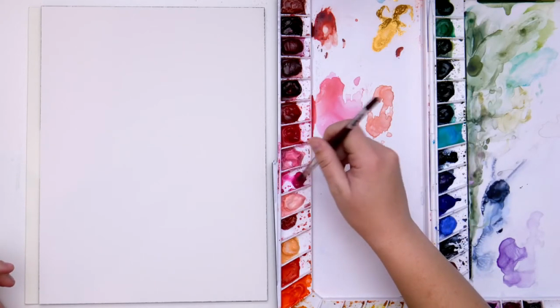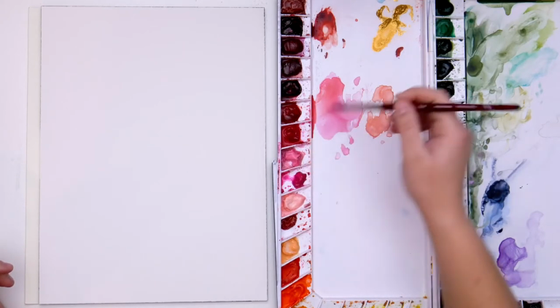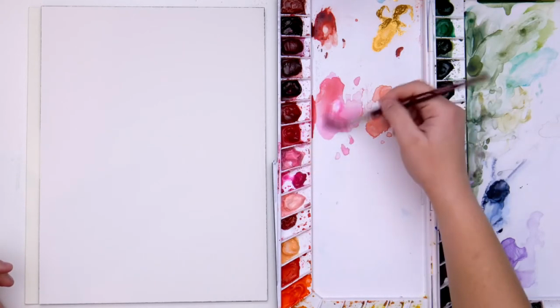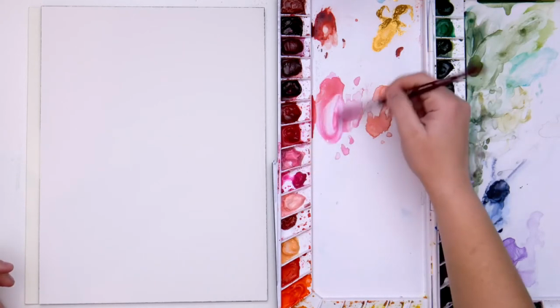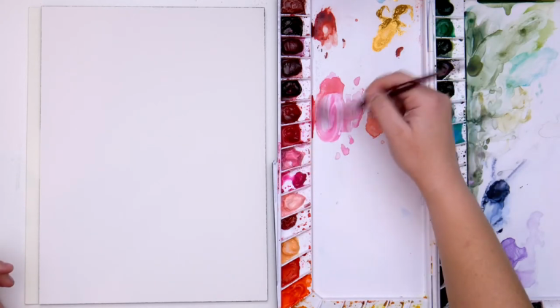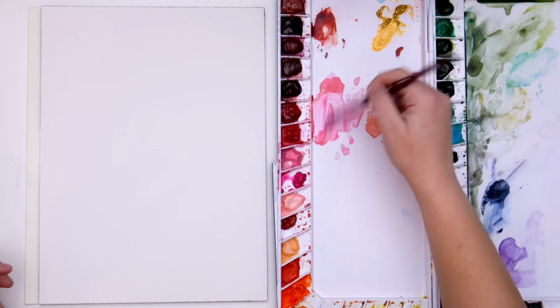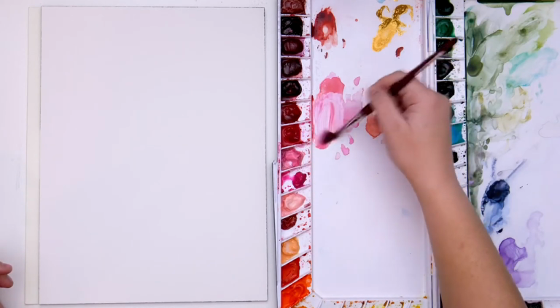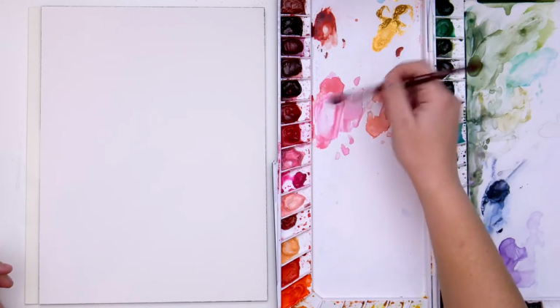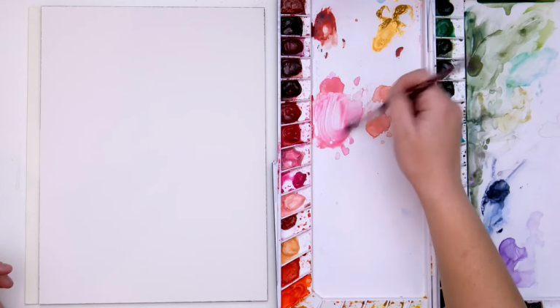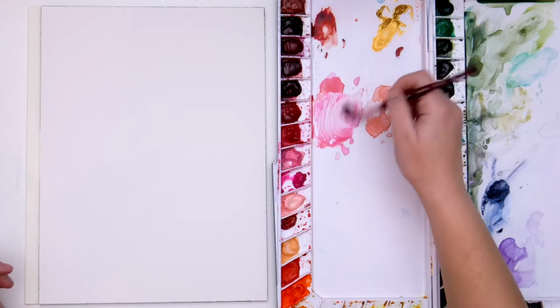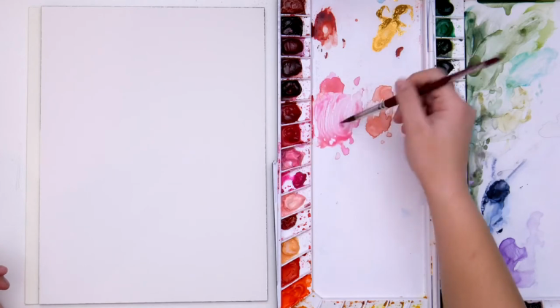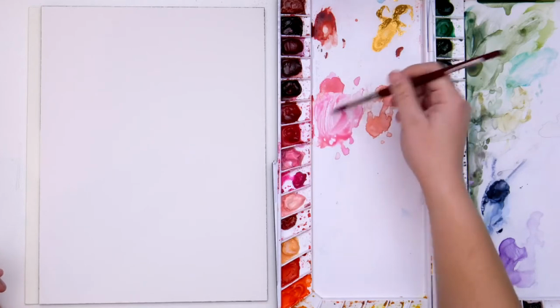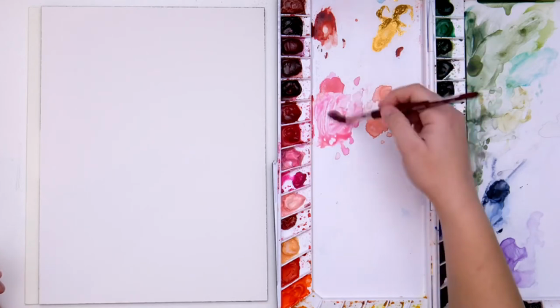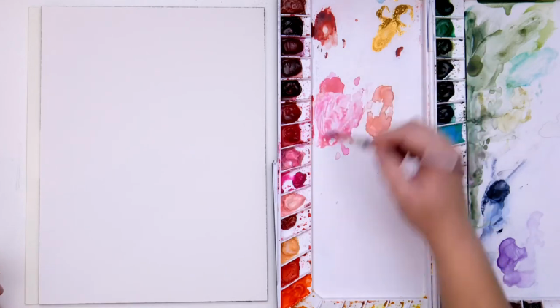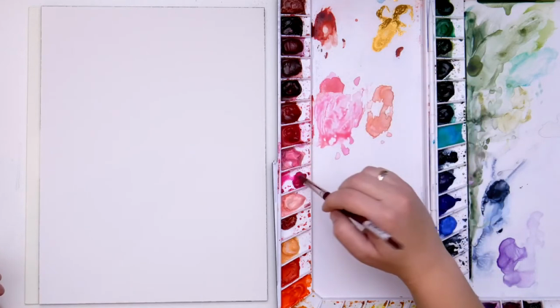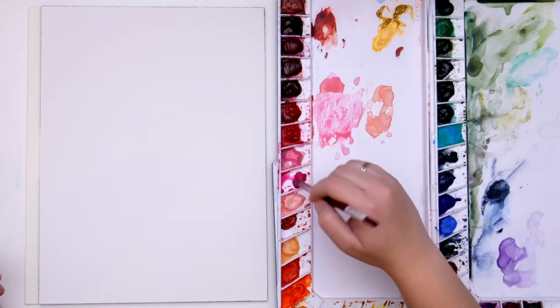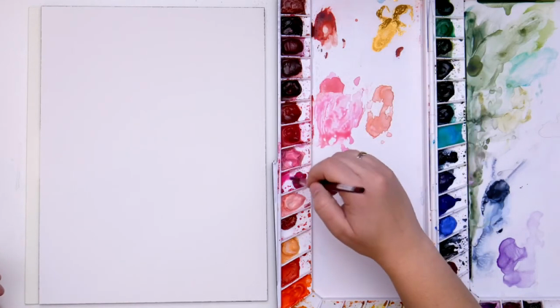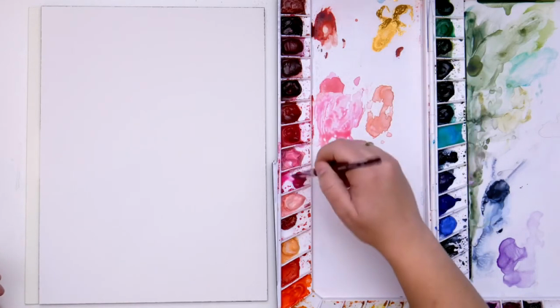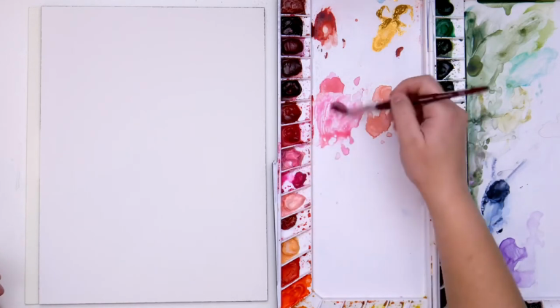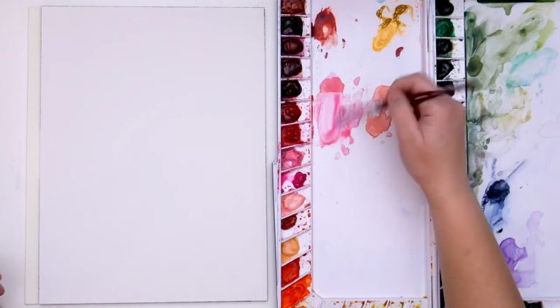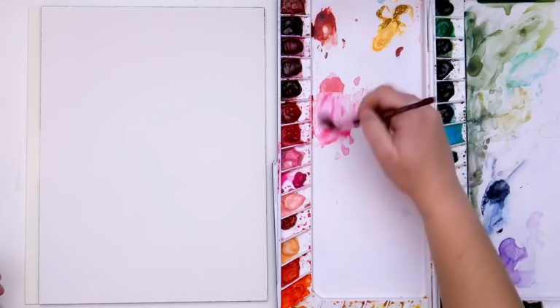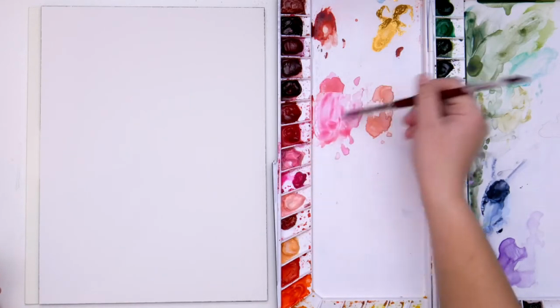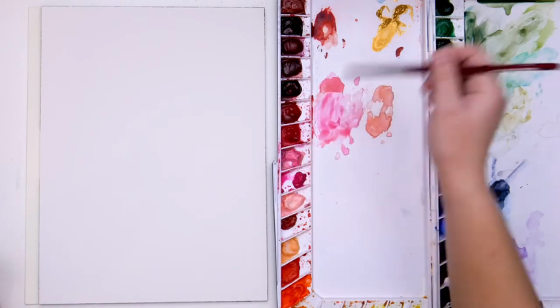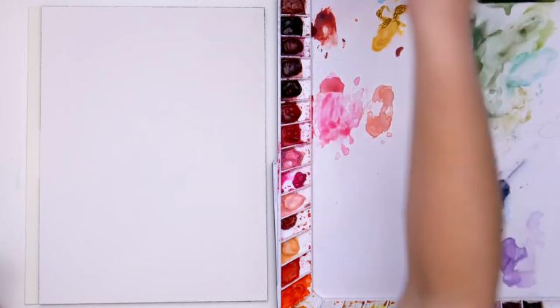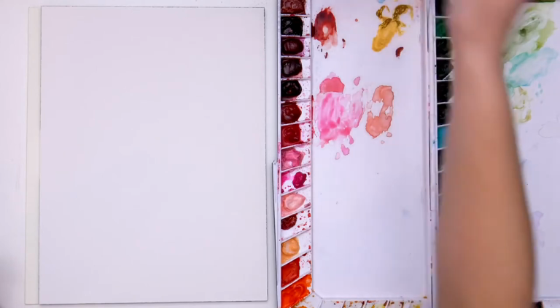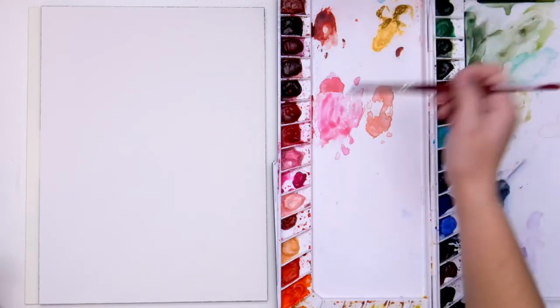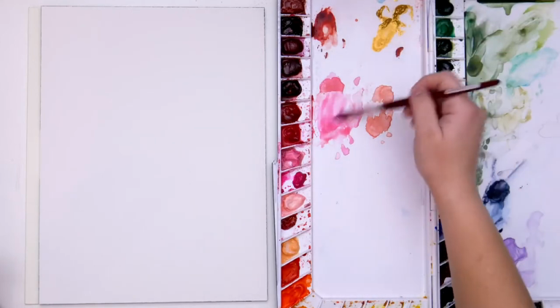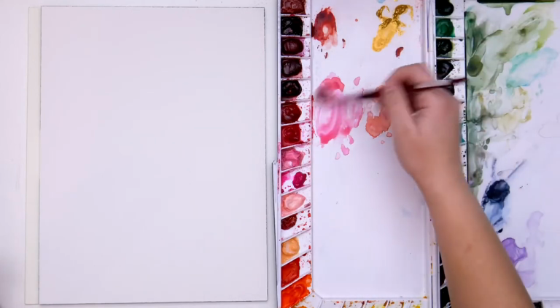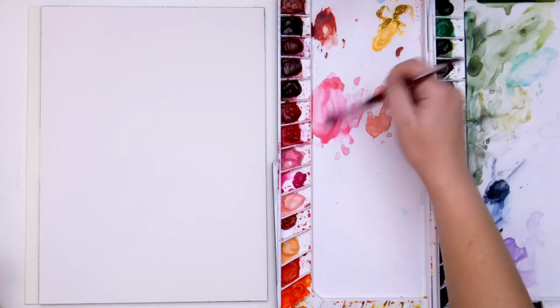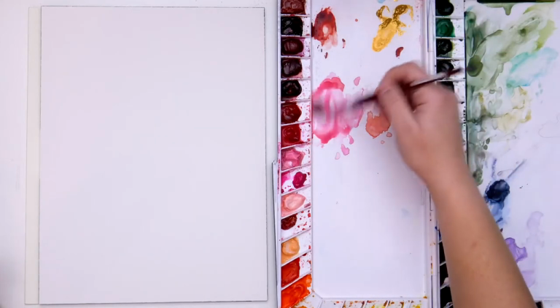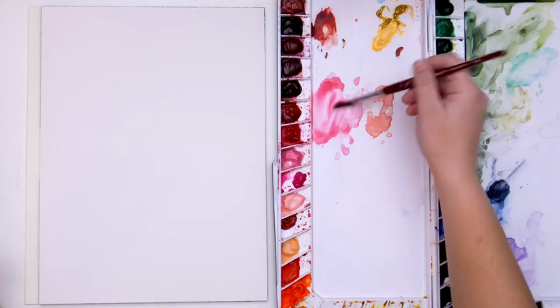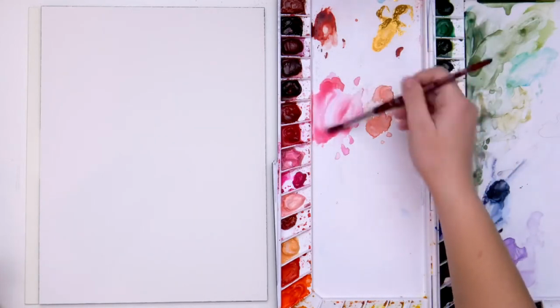I'm going to start with my pink color. This is Opera Rose, and I'm just mixing it into the other pinks that I already had on my palette.